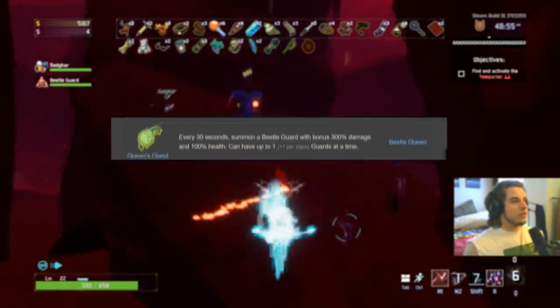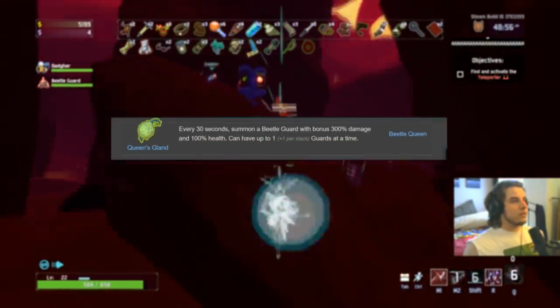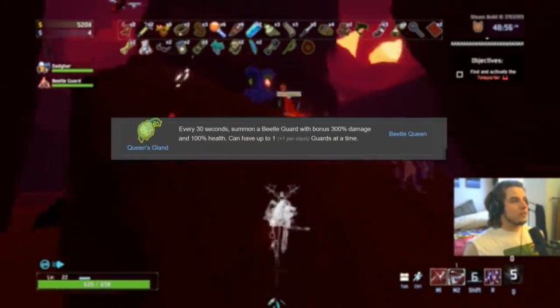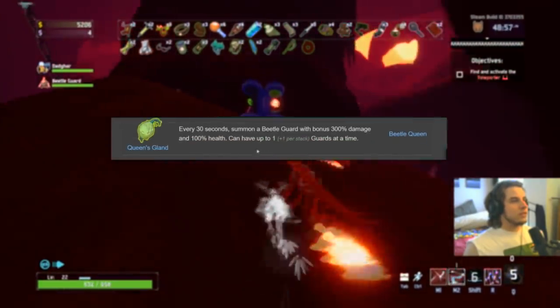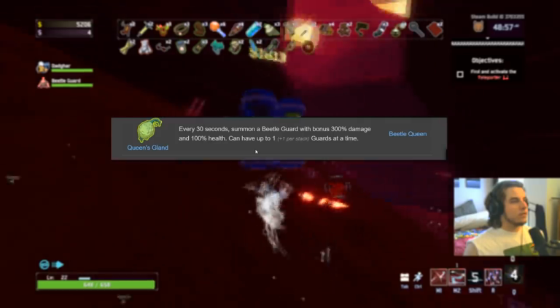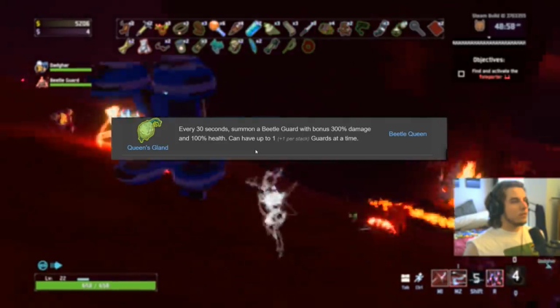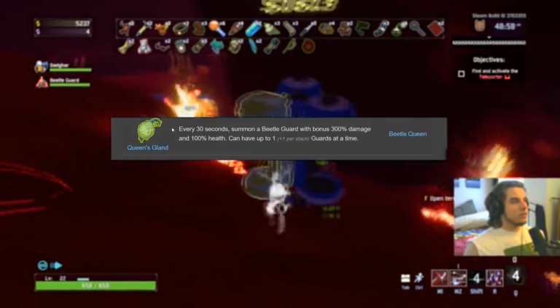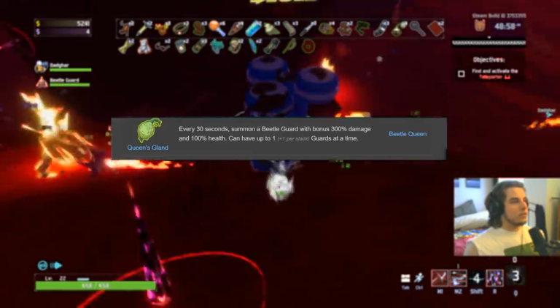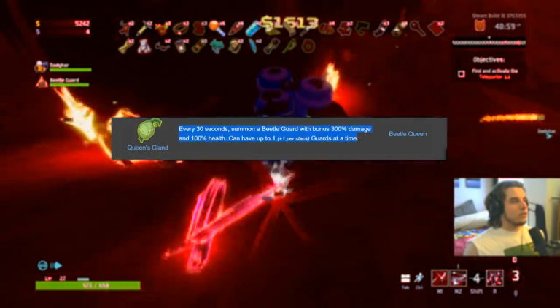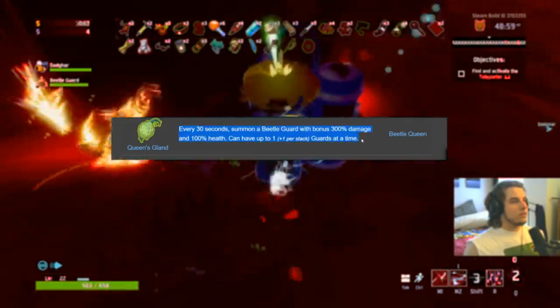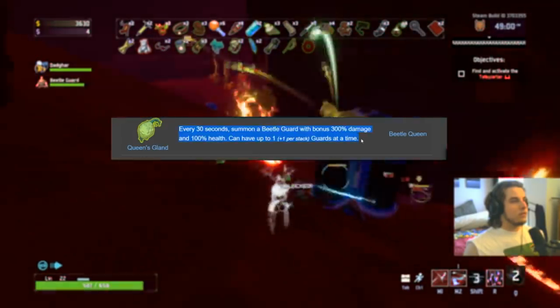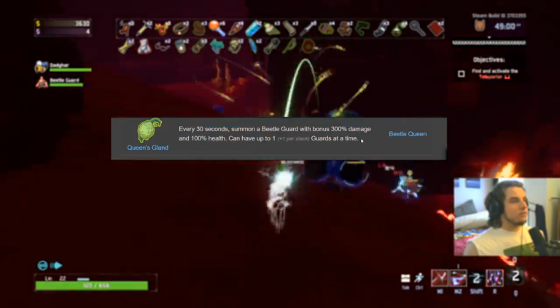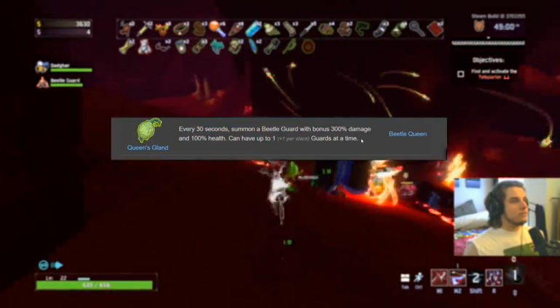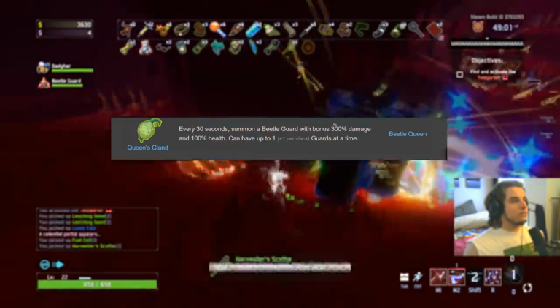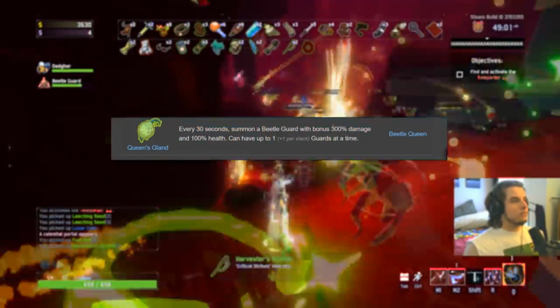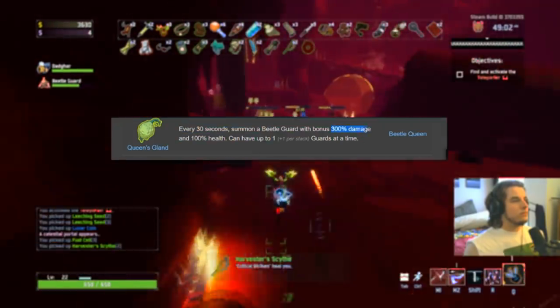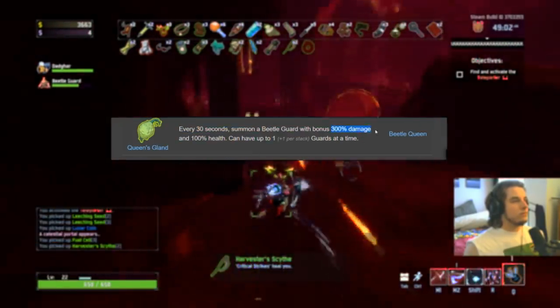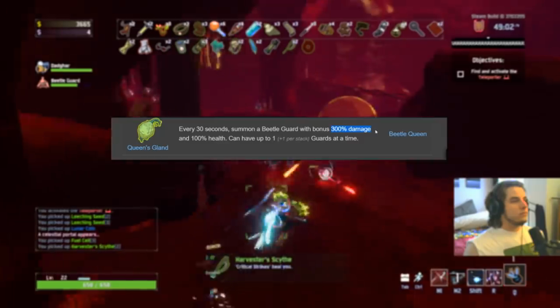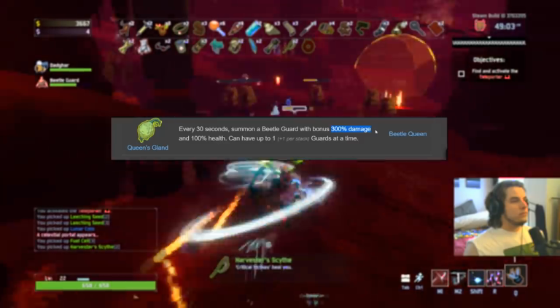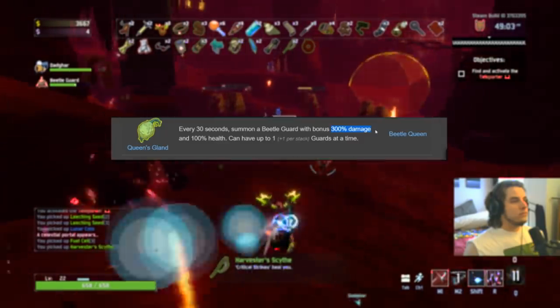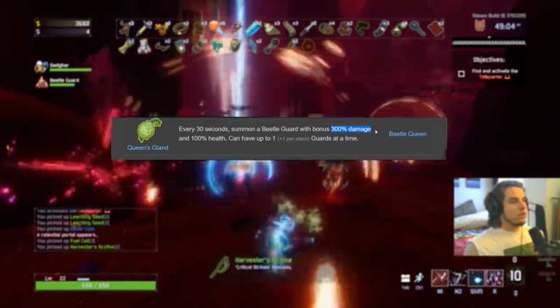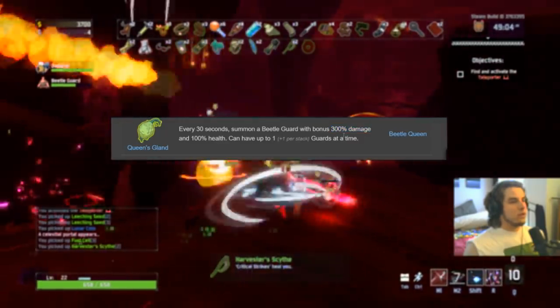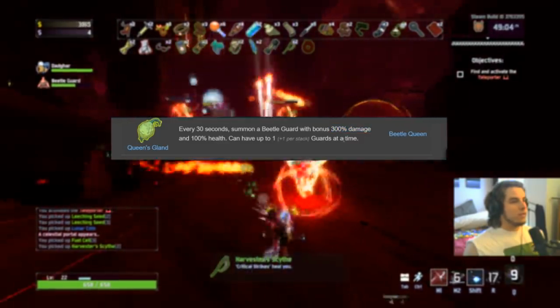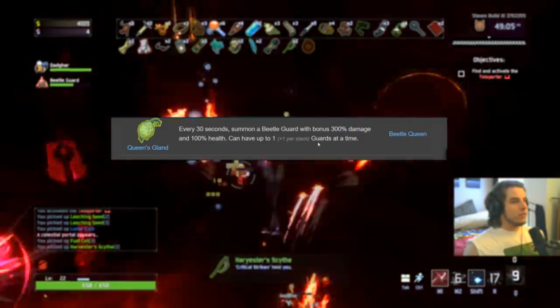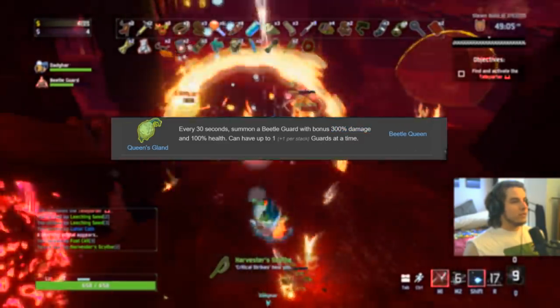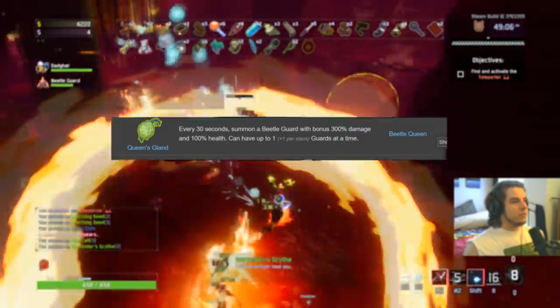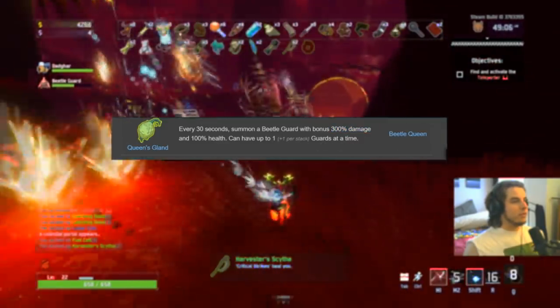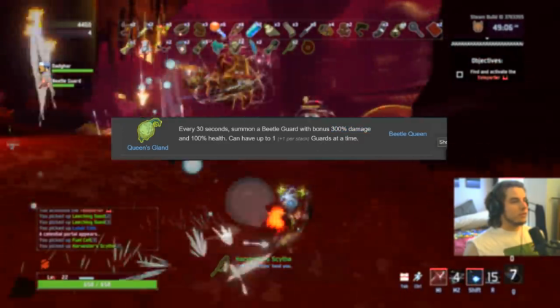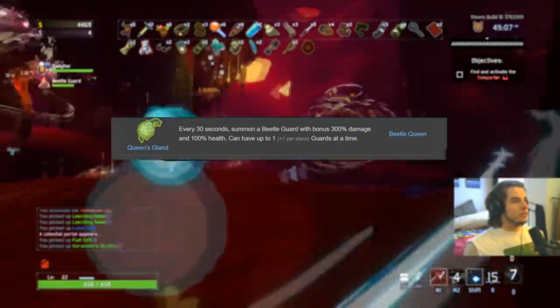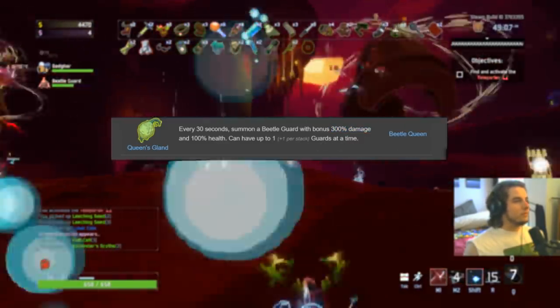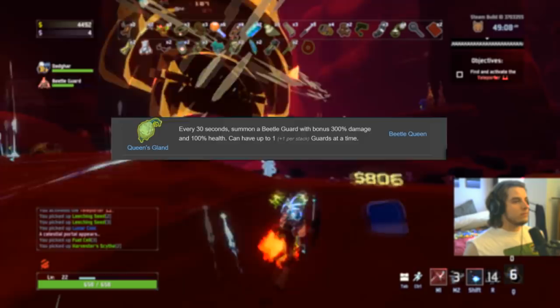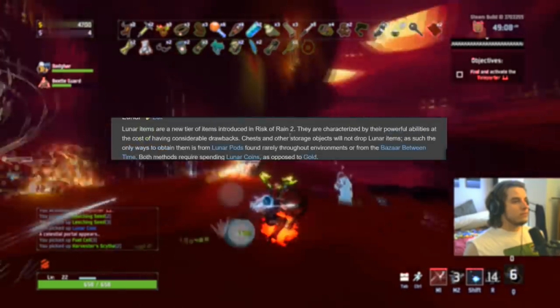Queen's Gland gets a B, much like the Happiest Mask. It summons something that draws aggro for you. Yes, it does some damage and in the earlier stages that damage is very noticeable, but mostly you use it because it draws aggro. B on everybody.